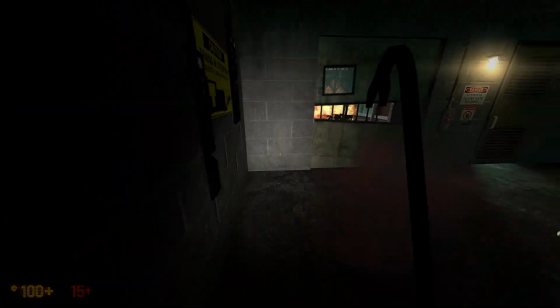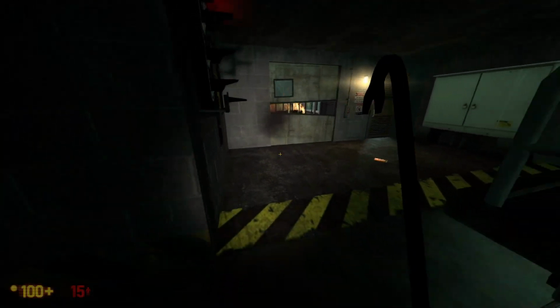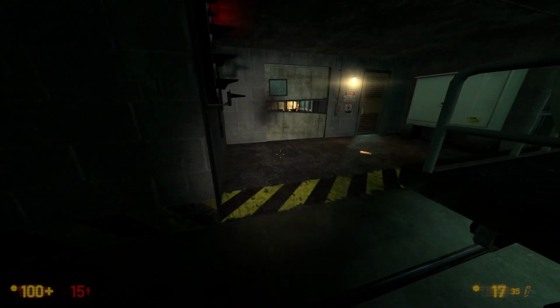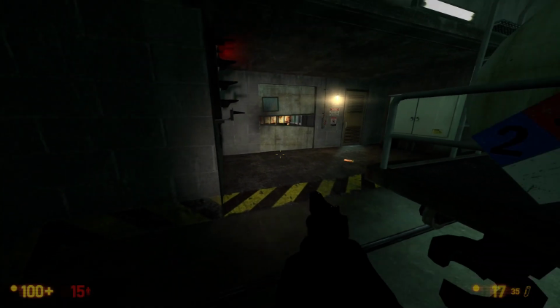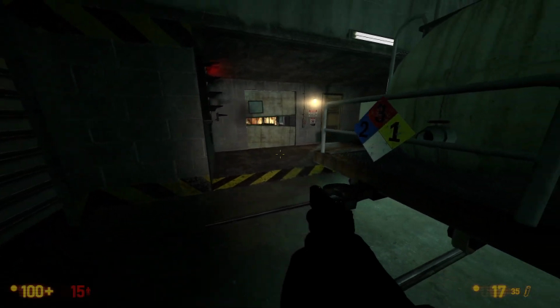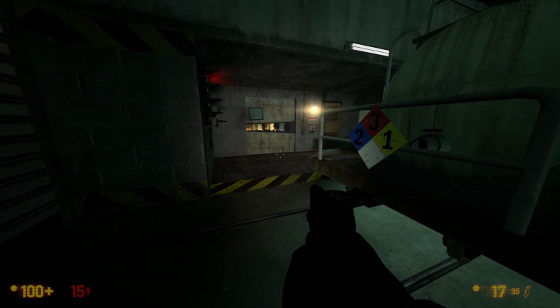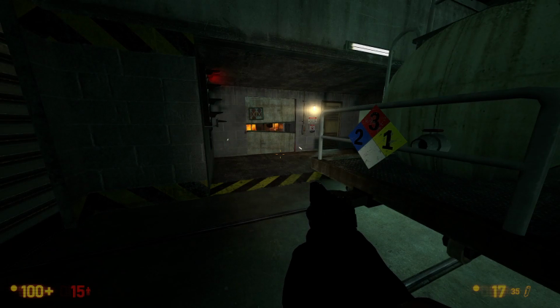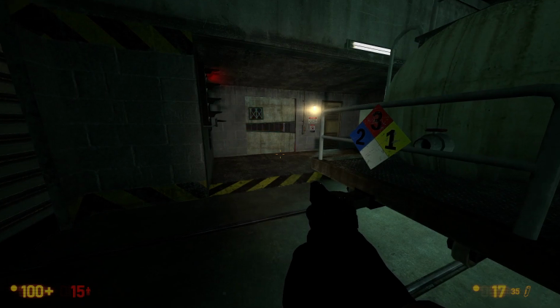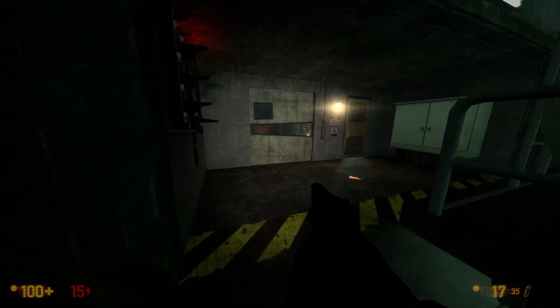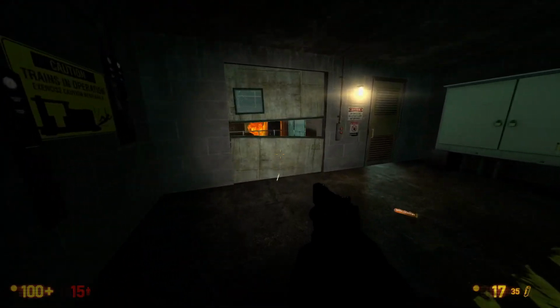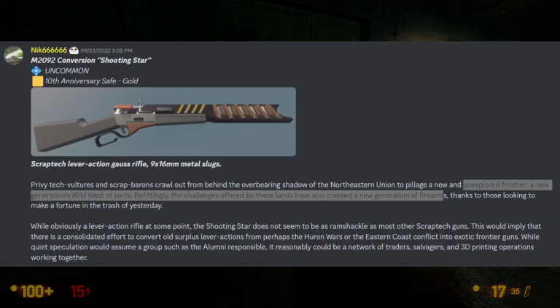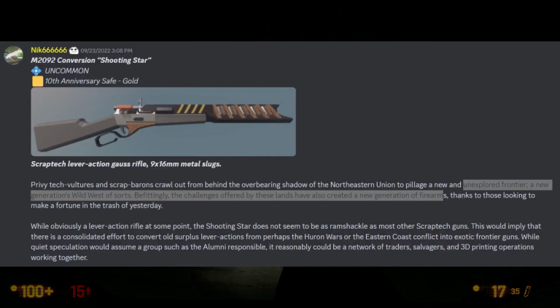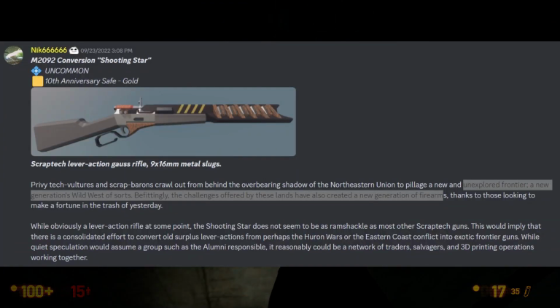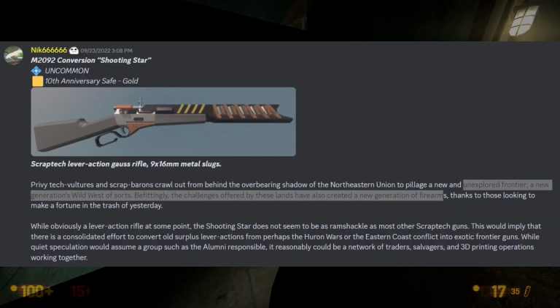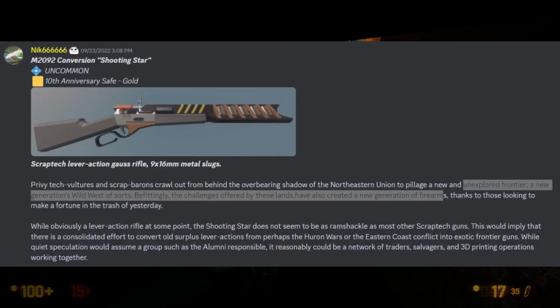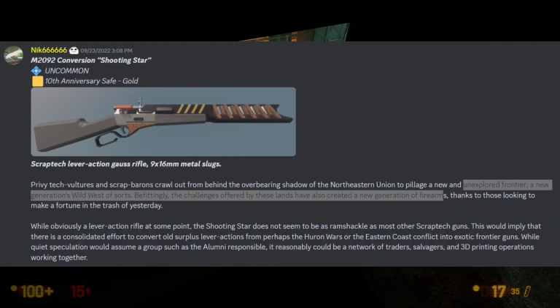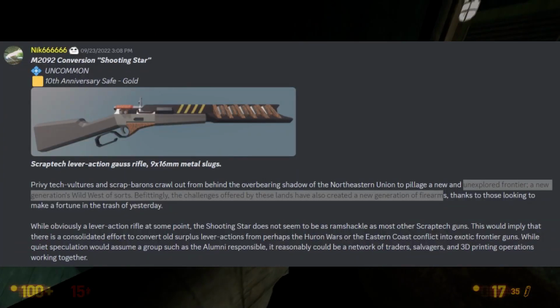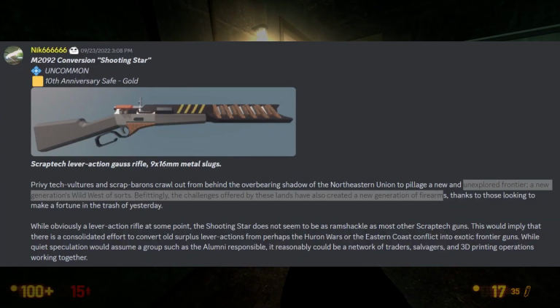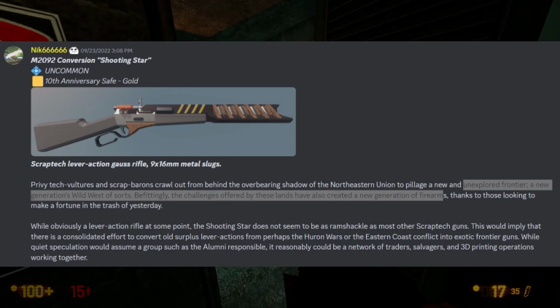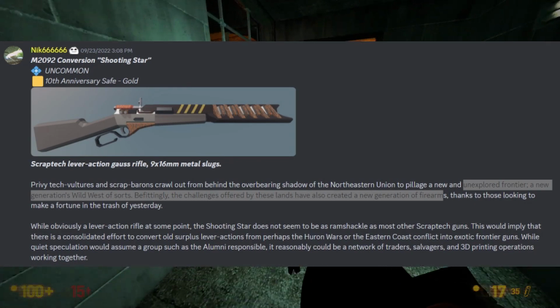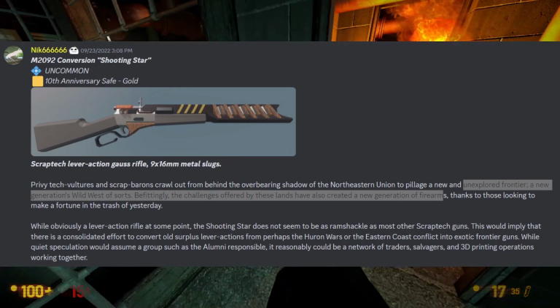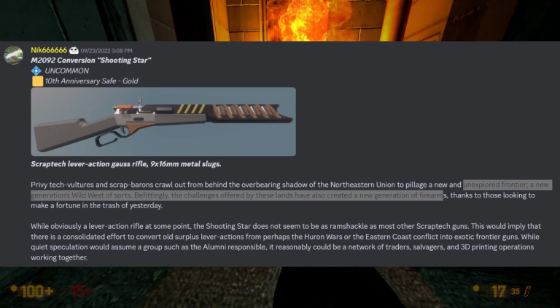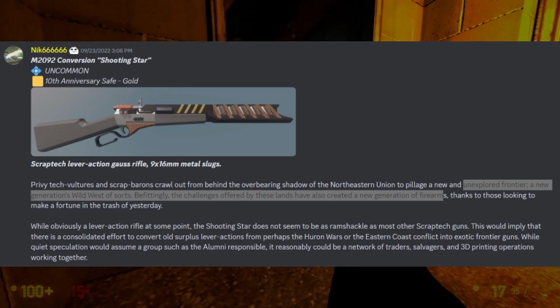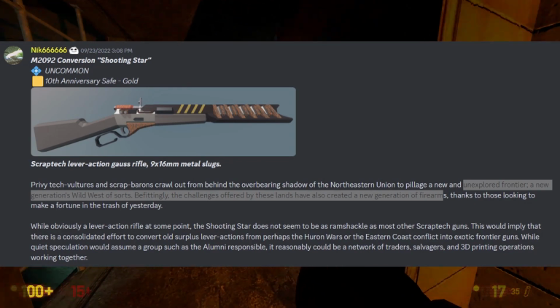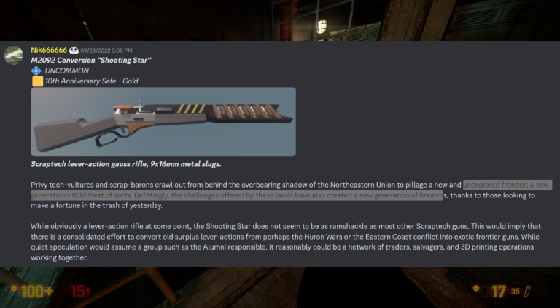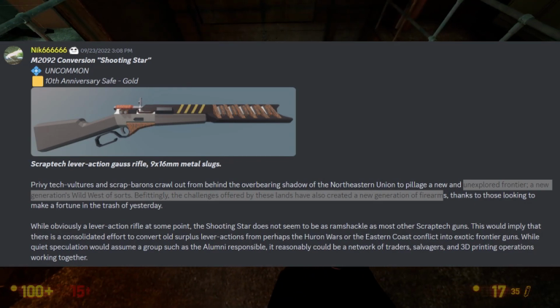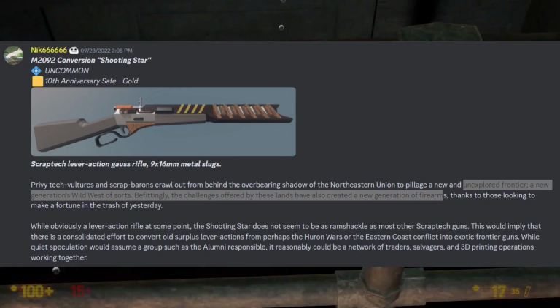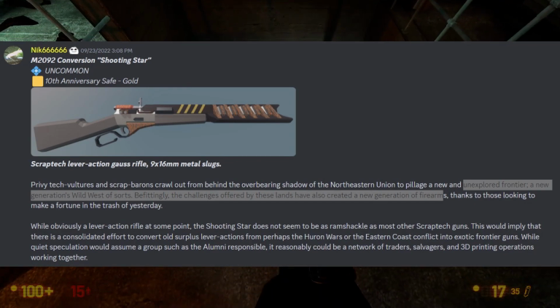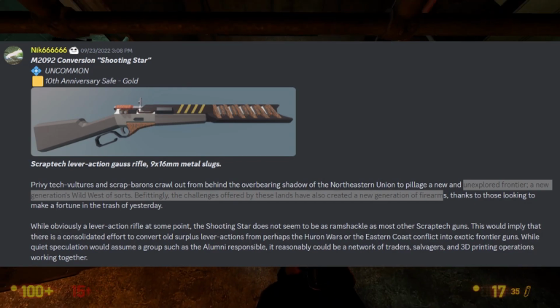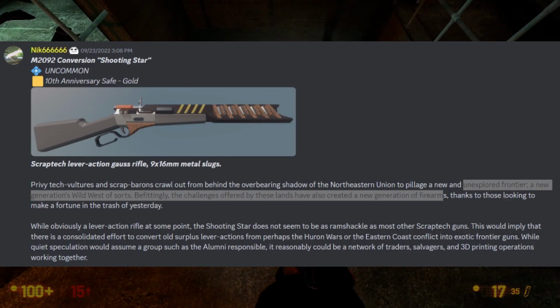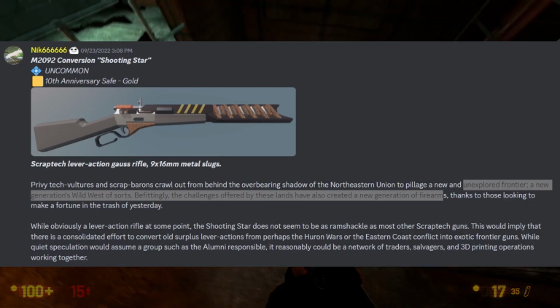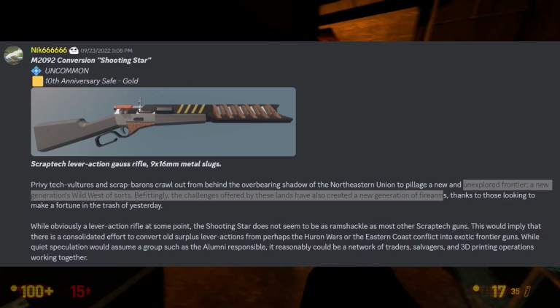That's why it especially confused me when they labeled the Shooting Star as a frontiersman gun. When compared to regular firearms it's much more delicate and difficult to repair, and that is not the kind of gun you want when you're out in the wilderness by yourself.